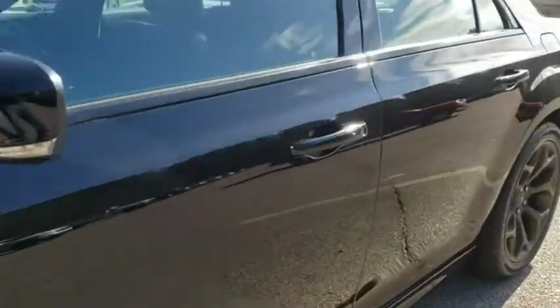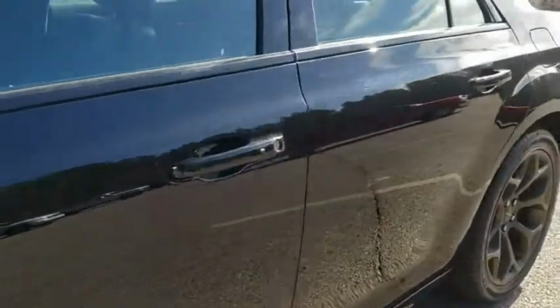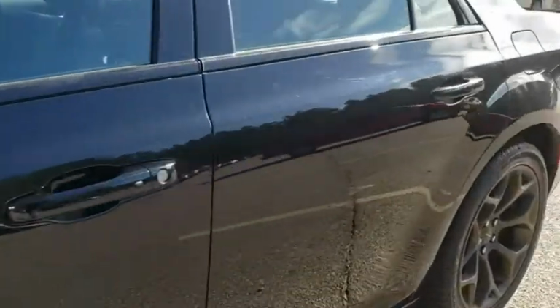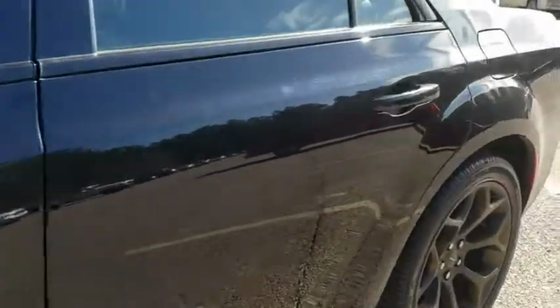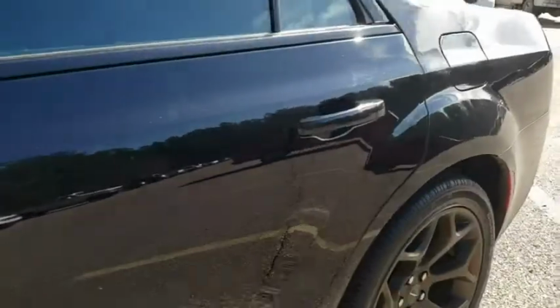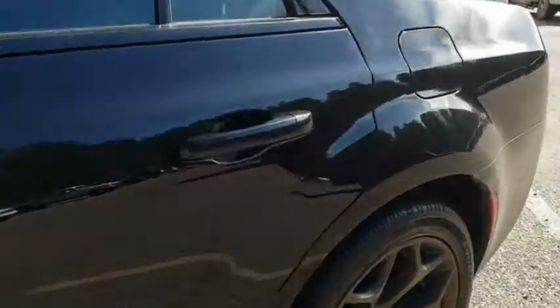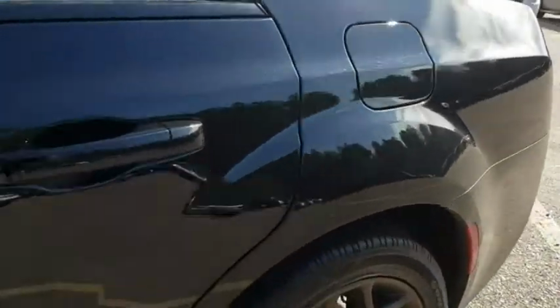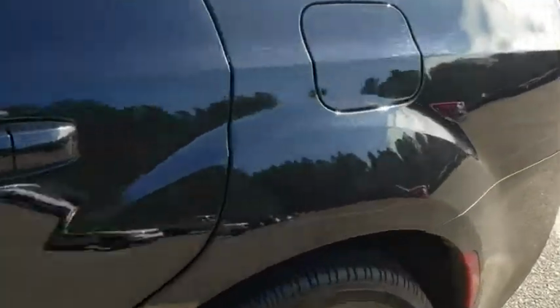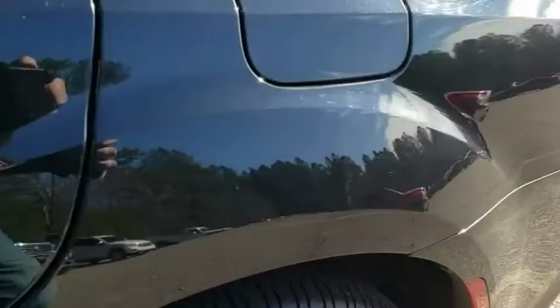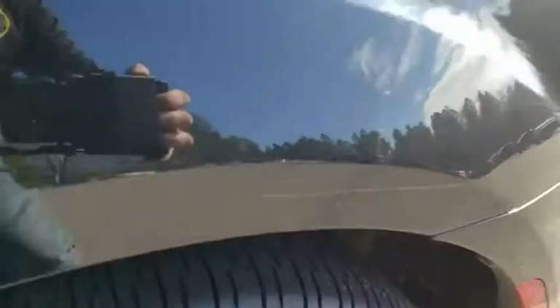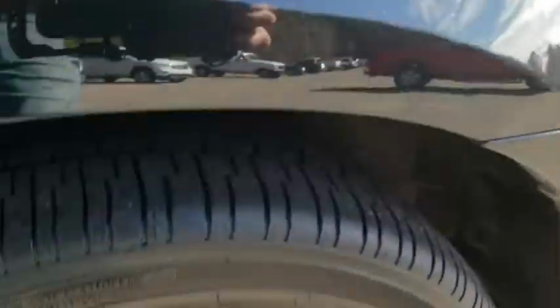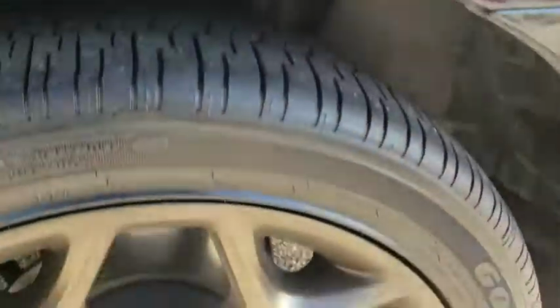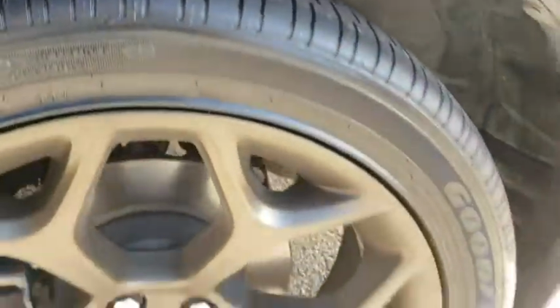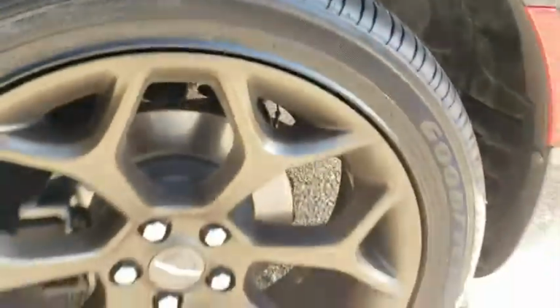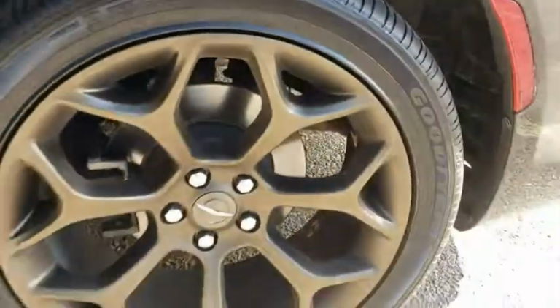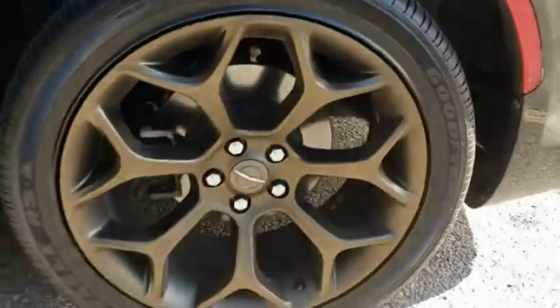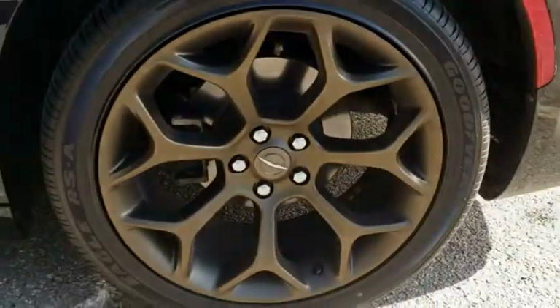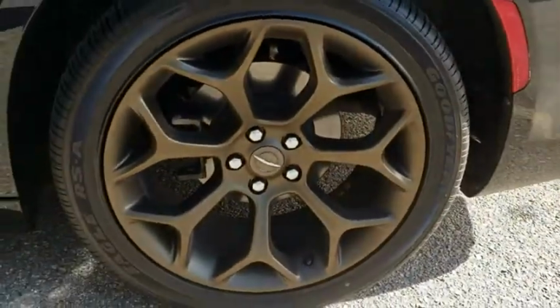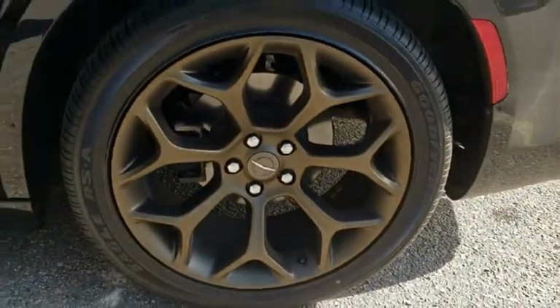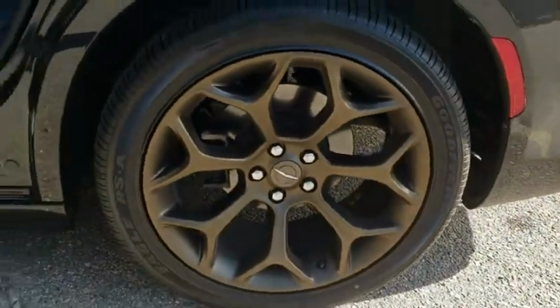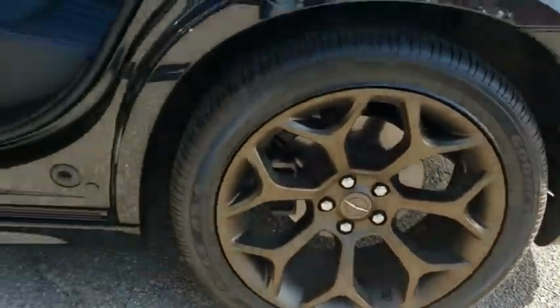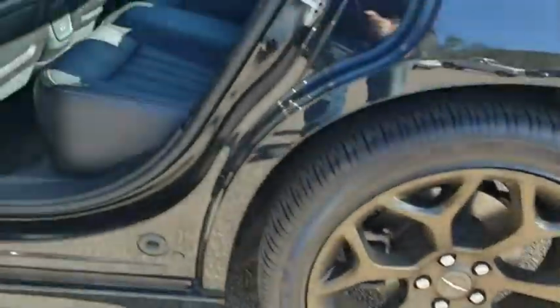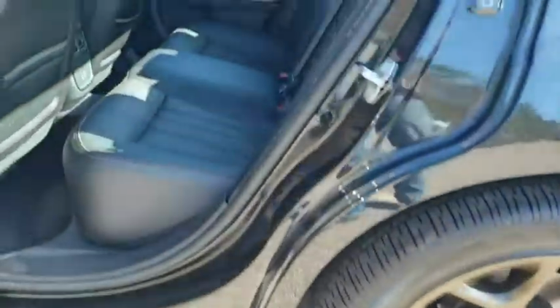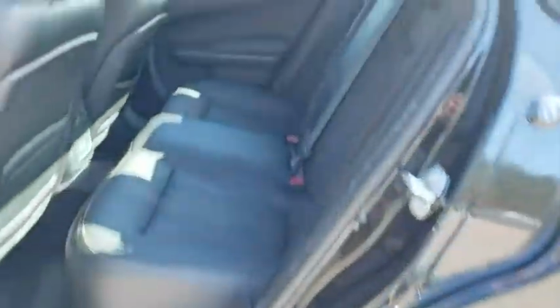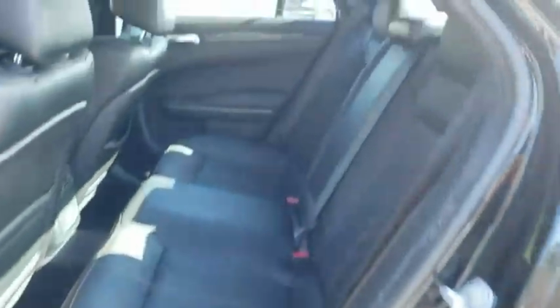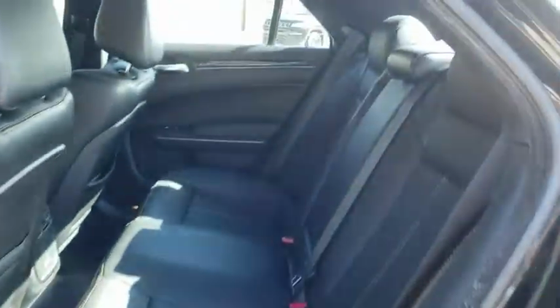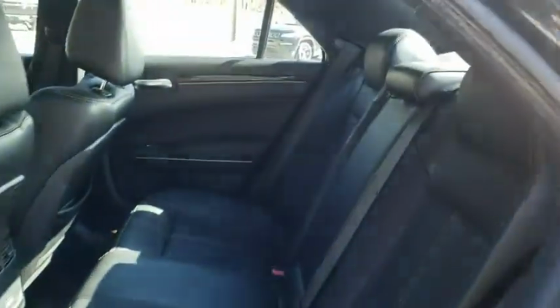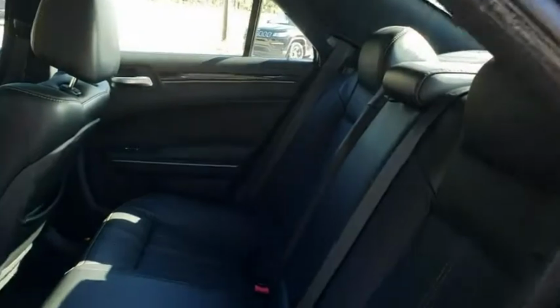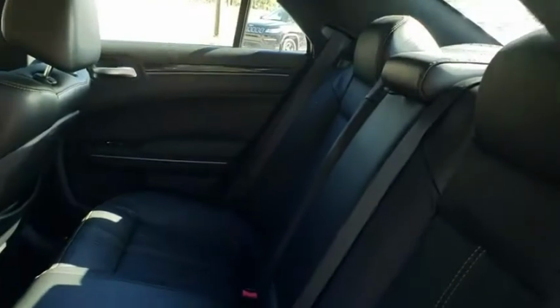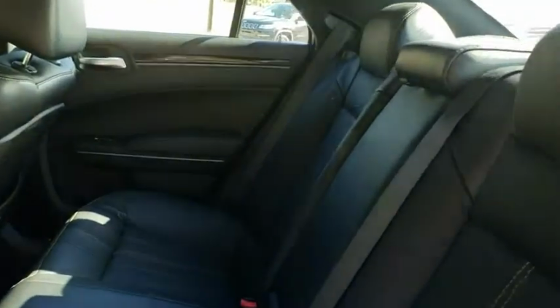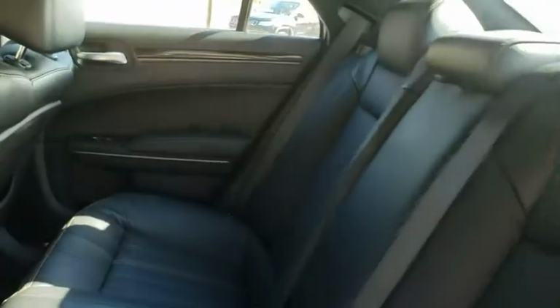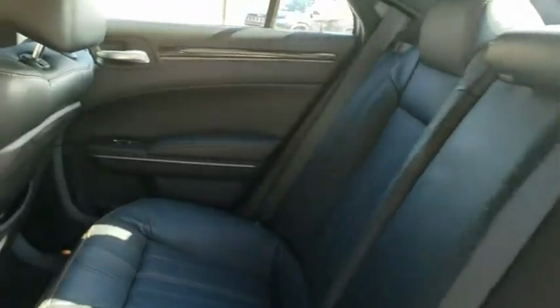Electronic stability control, heated front seat, trip computer, remote keyless entry, brake assist, tachometer. Come take a test drive today.